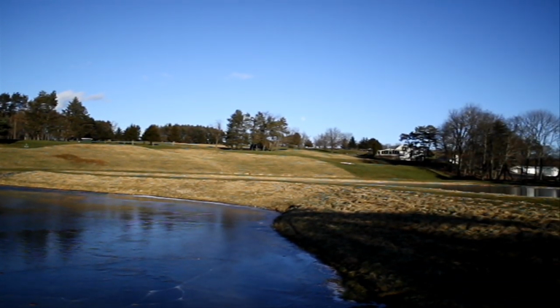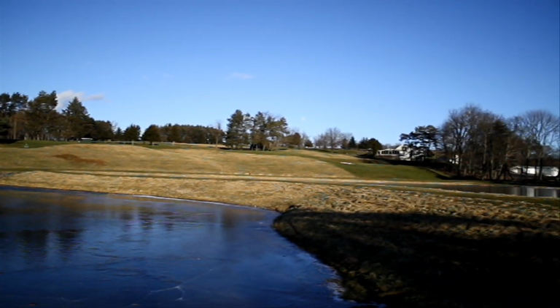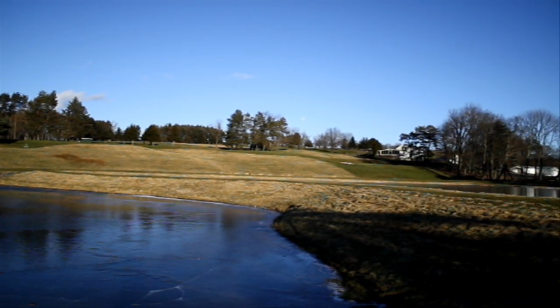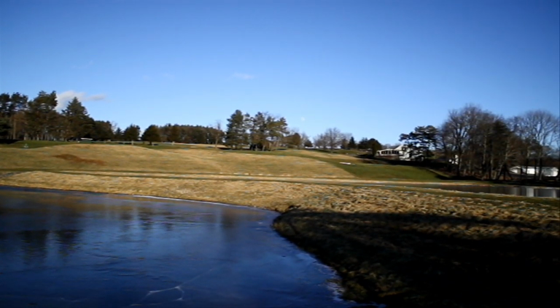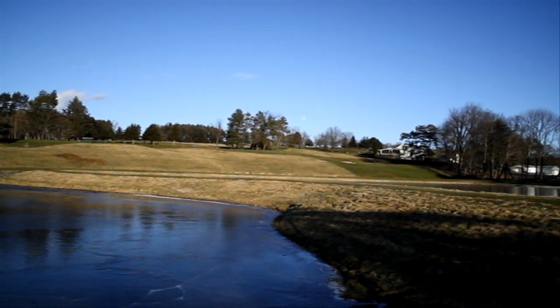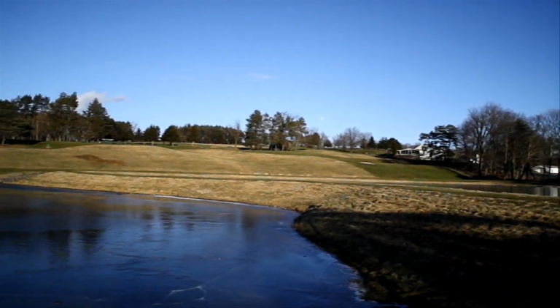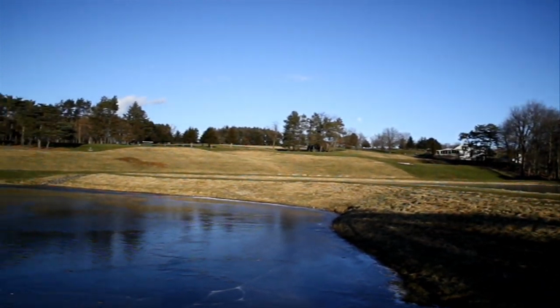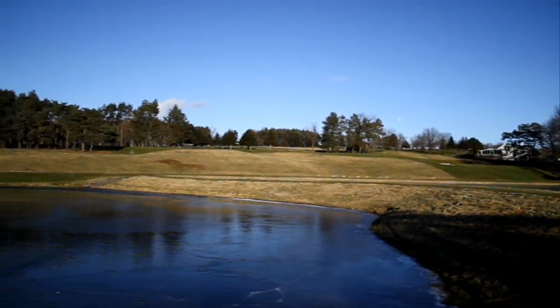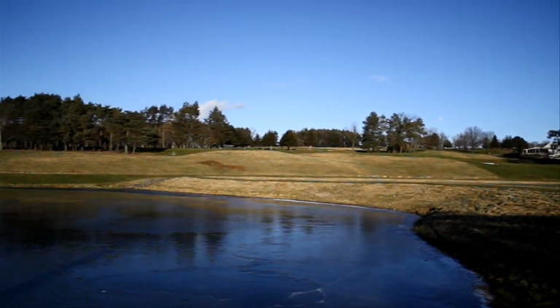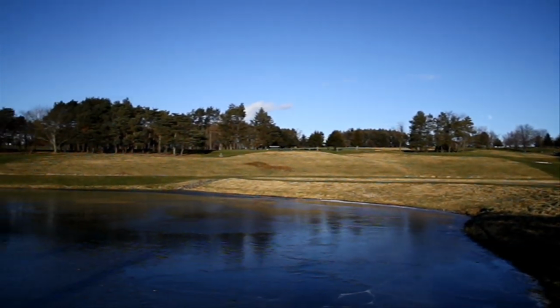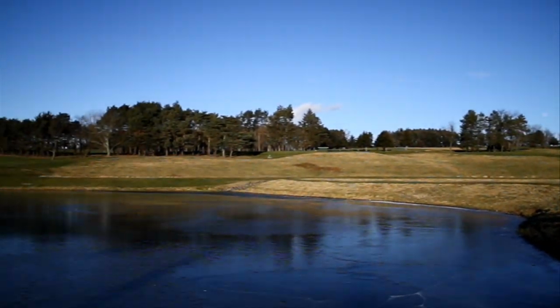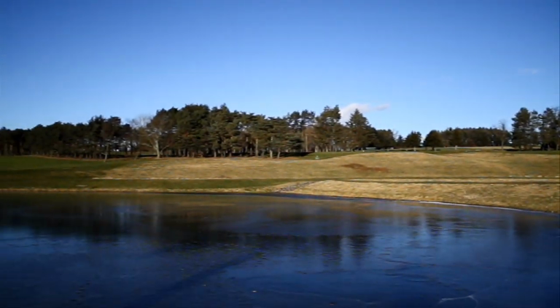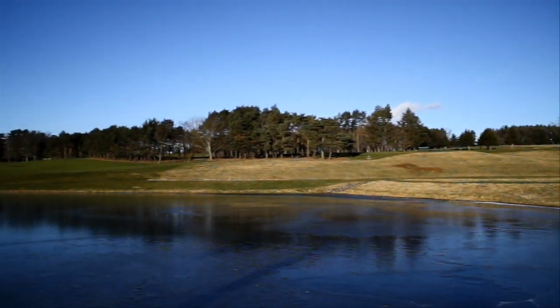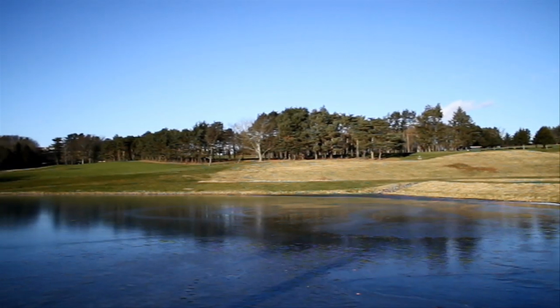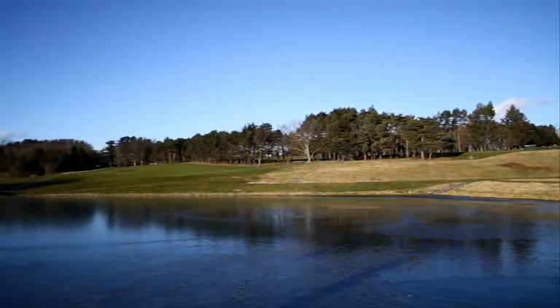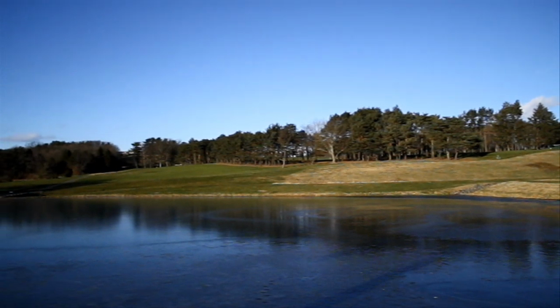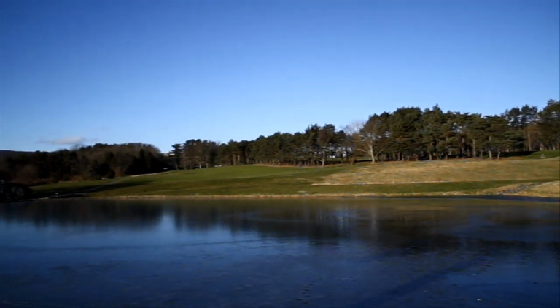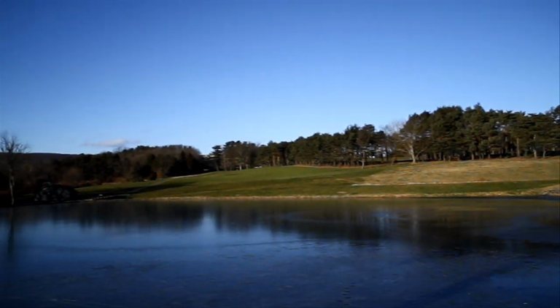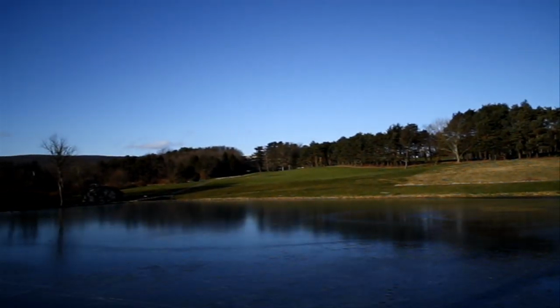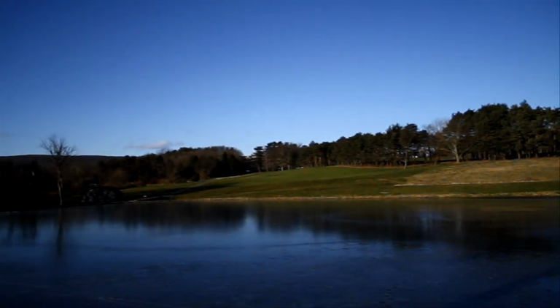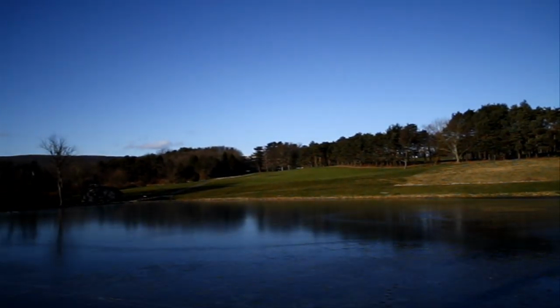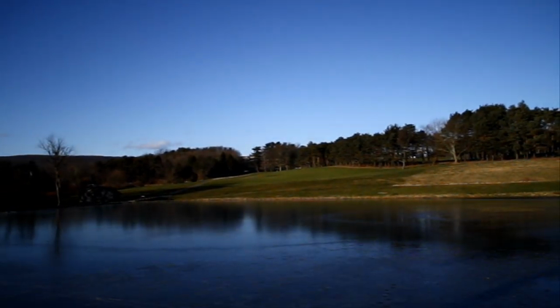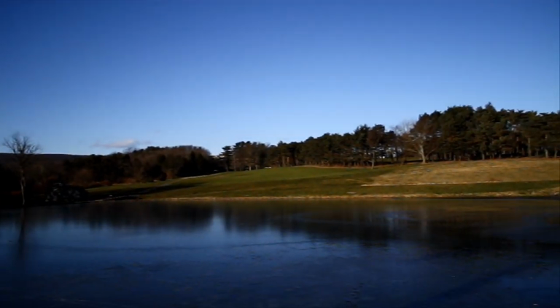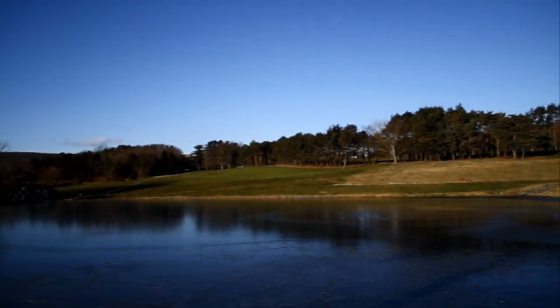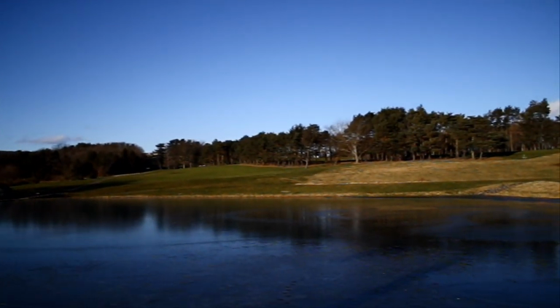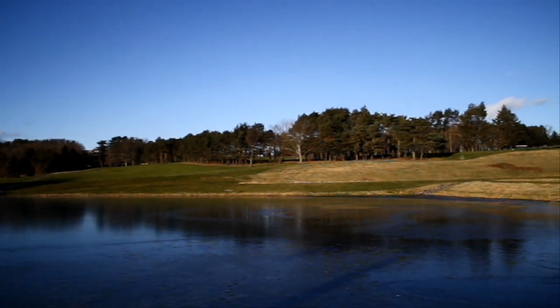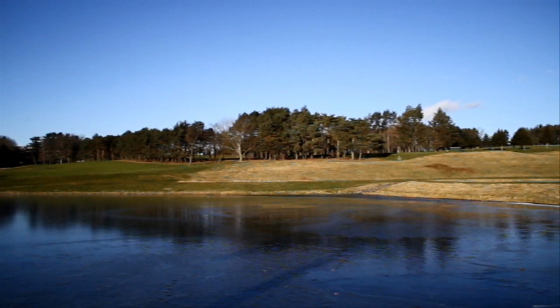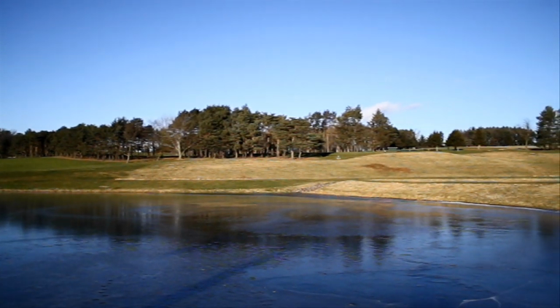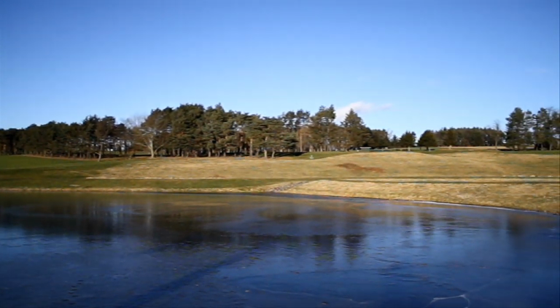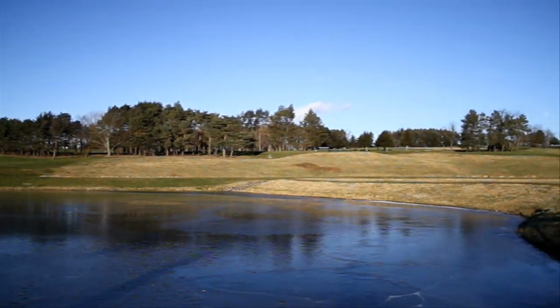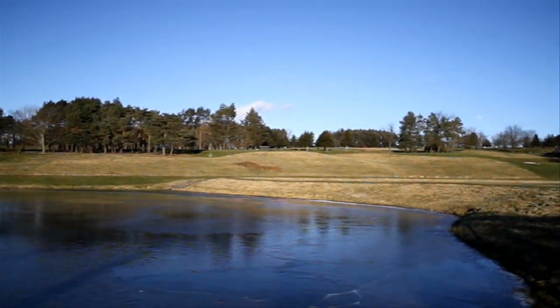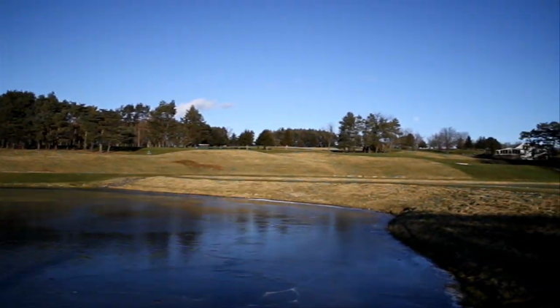This is how the scene would appear to the naked eye. The blue of the sky is reflected from the ice-covered pond, and the greener areas of grass can be seen, along with the deep color green of the pine trees on the horizon.